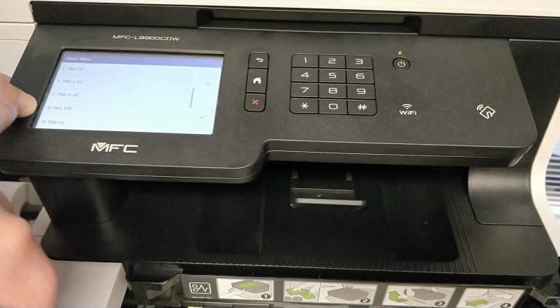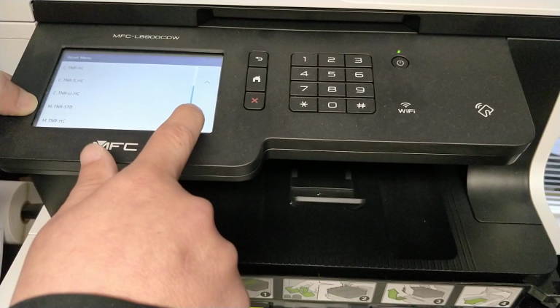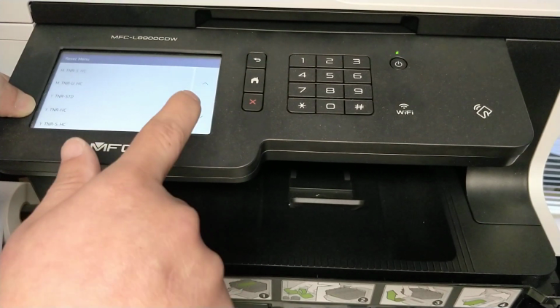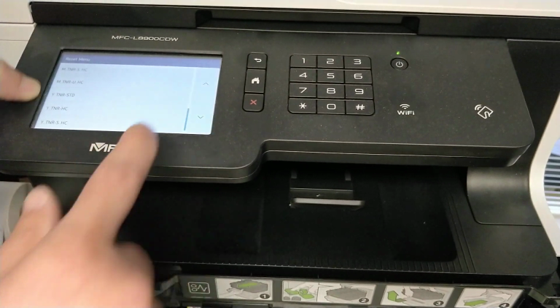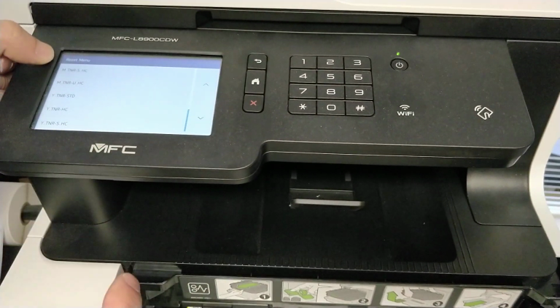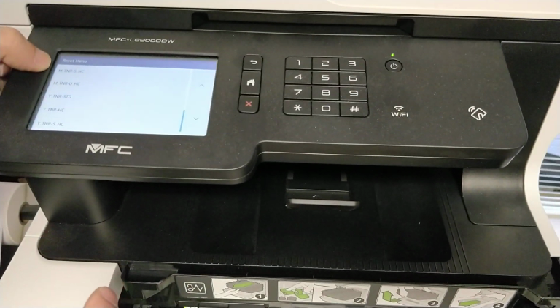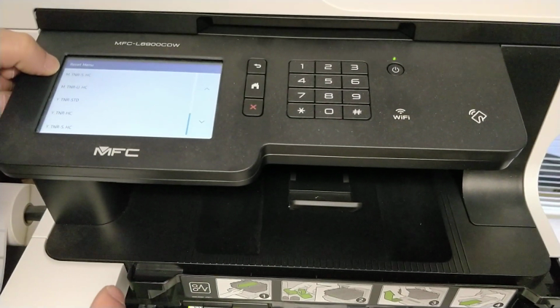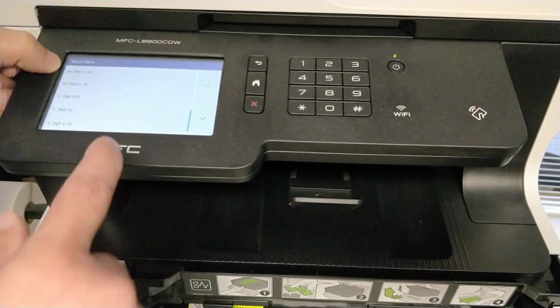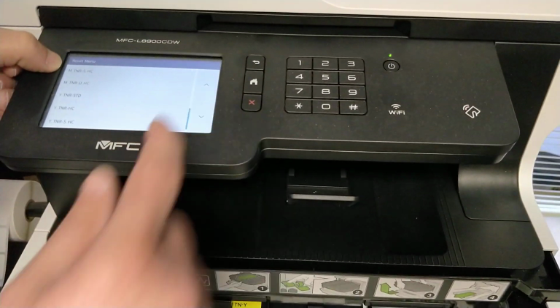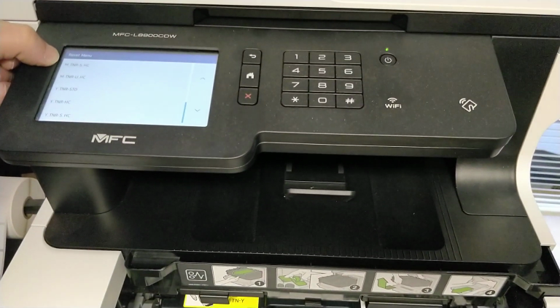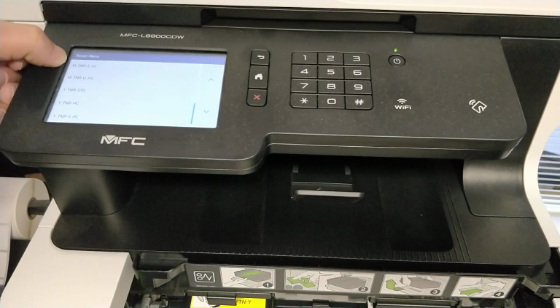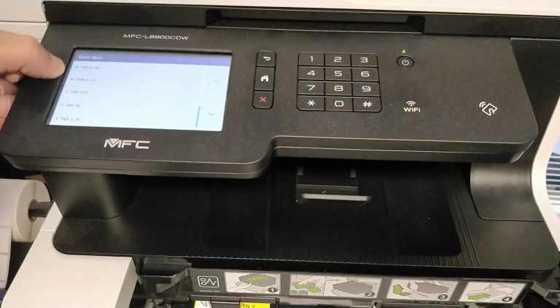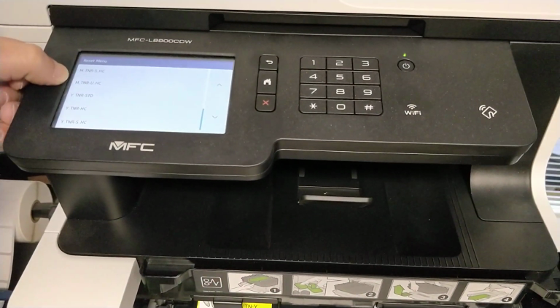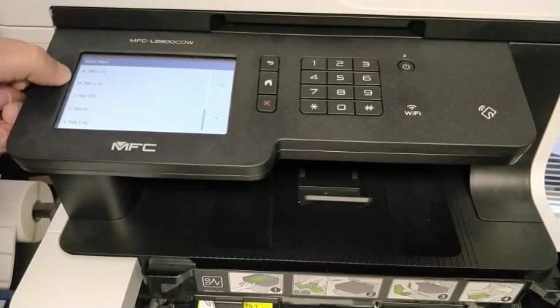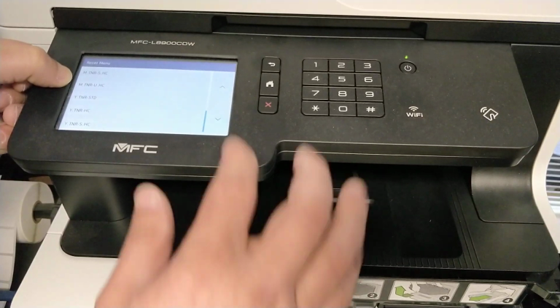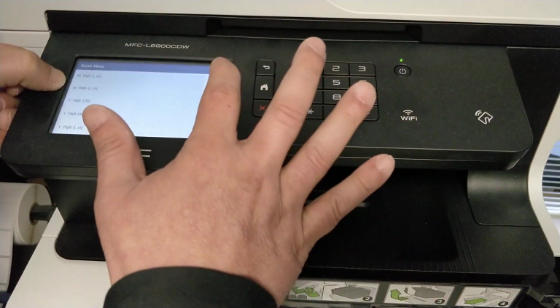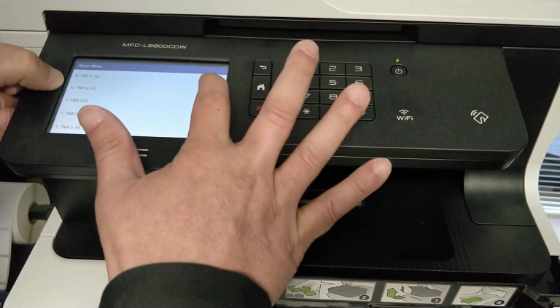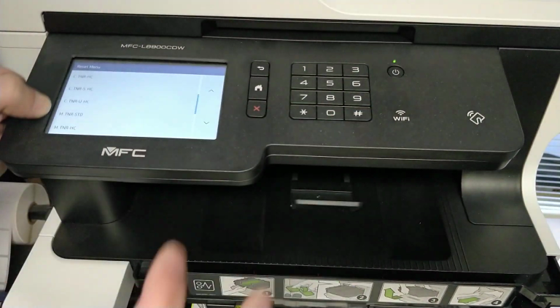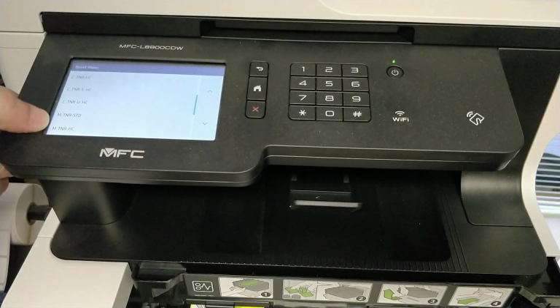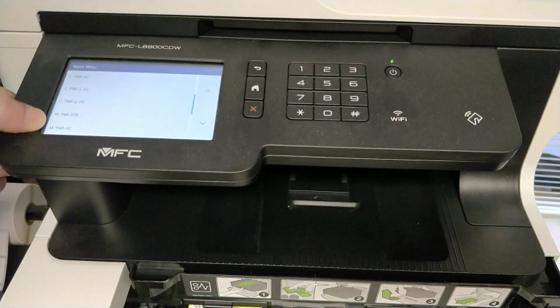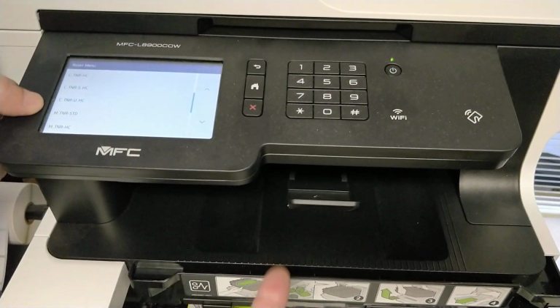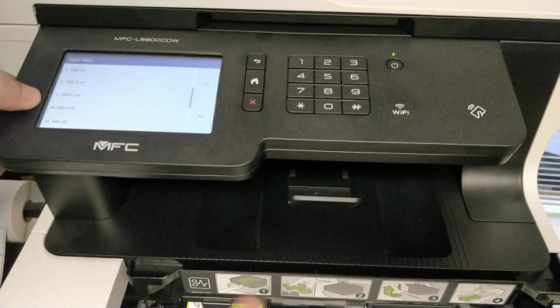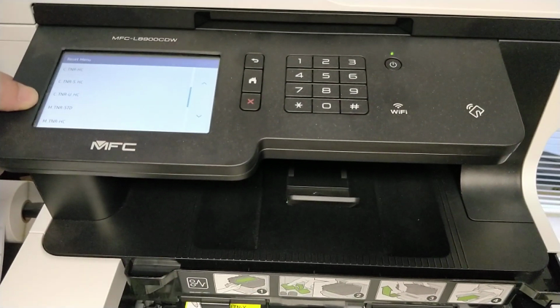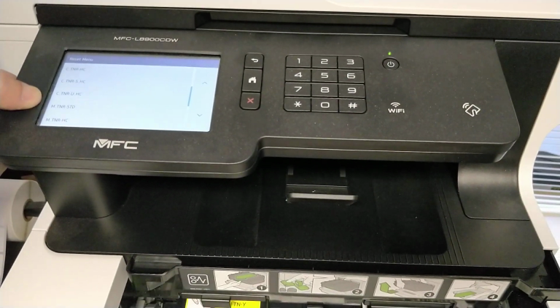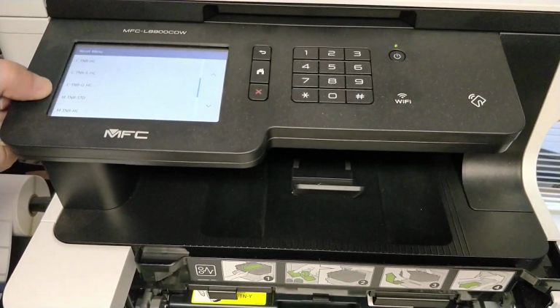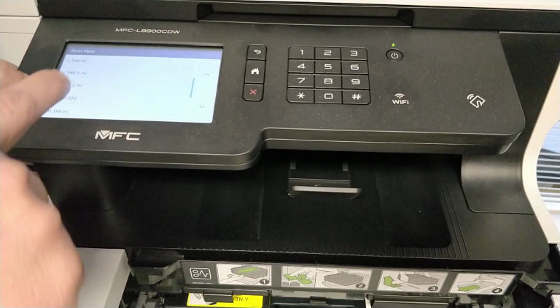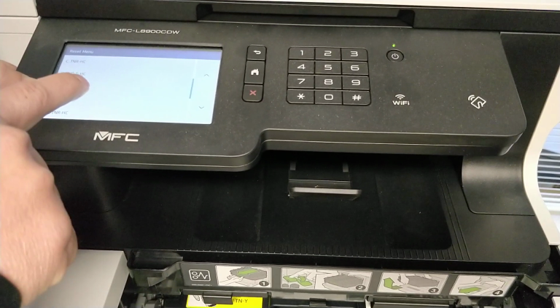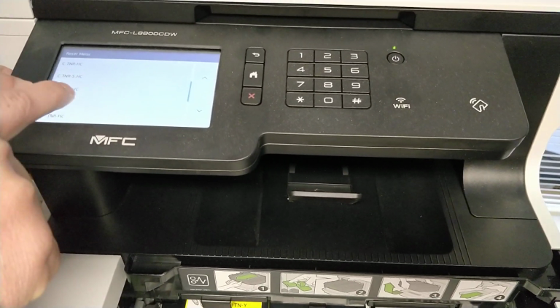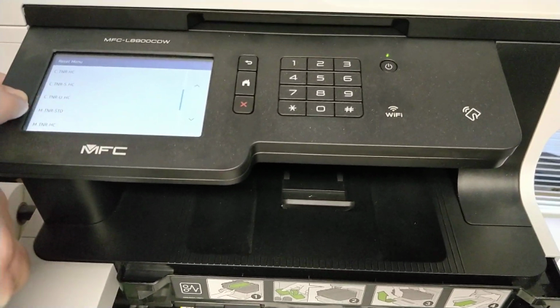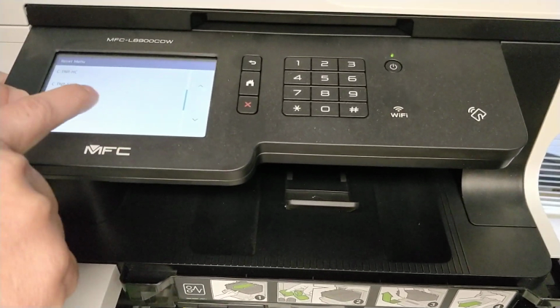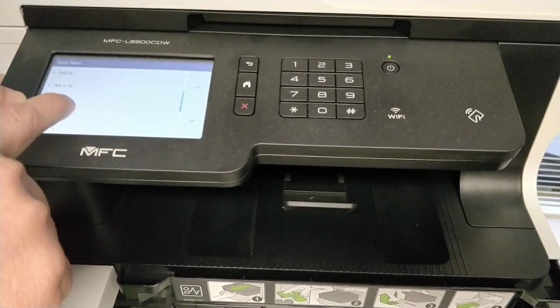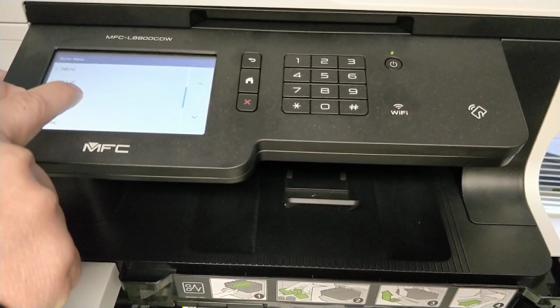You will see the magenta options: High Yield and Standard. Since I just have the standard cartridge, I'm going to click on magenta standard cartridge.